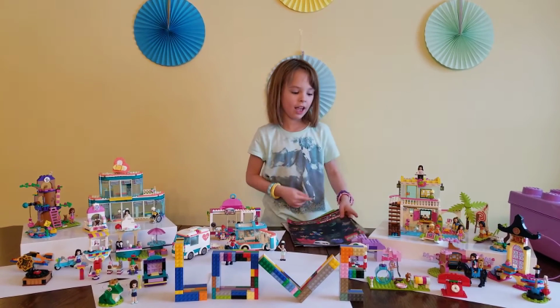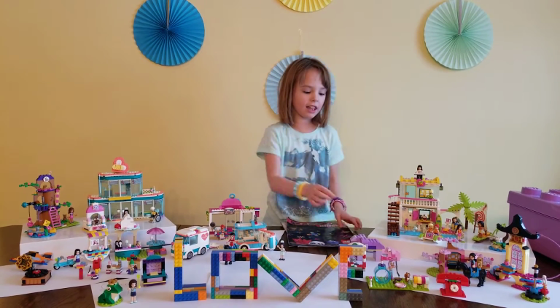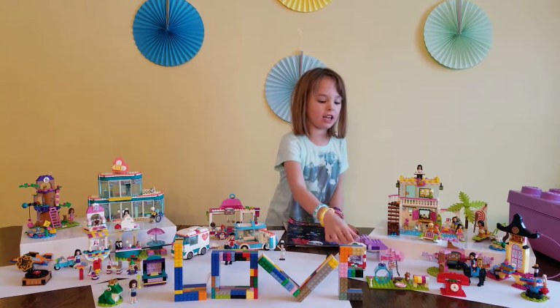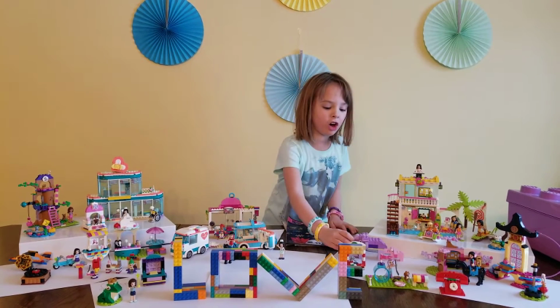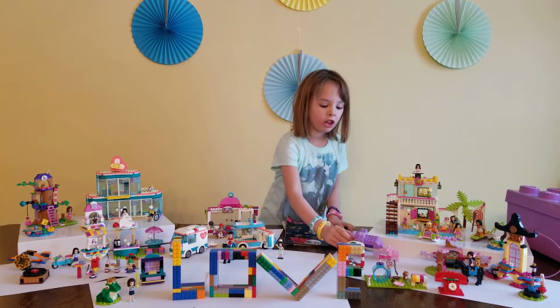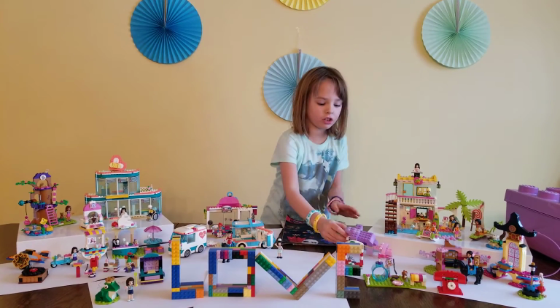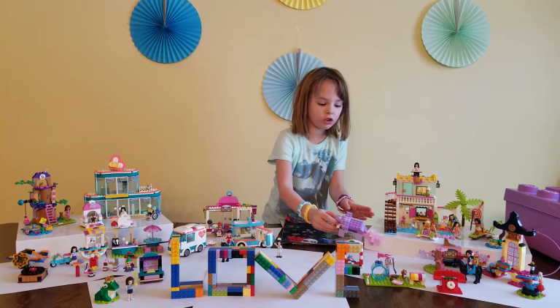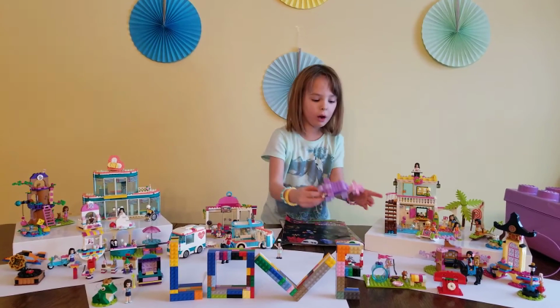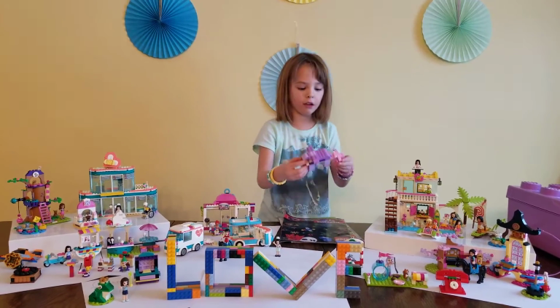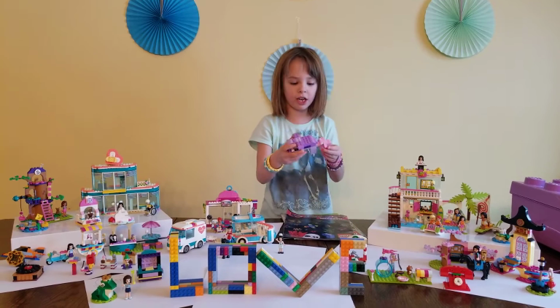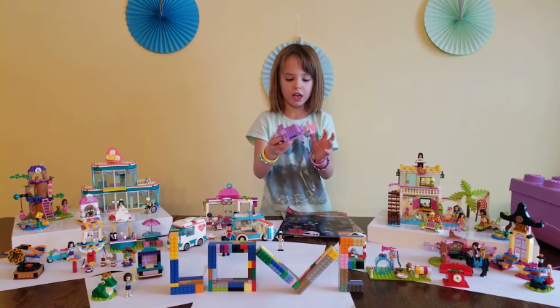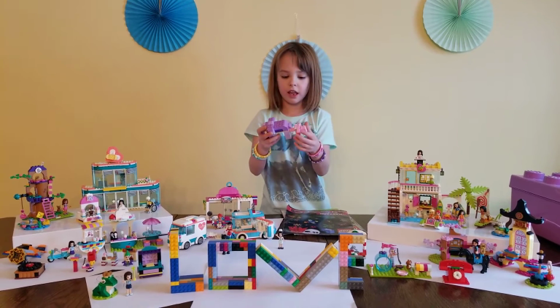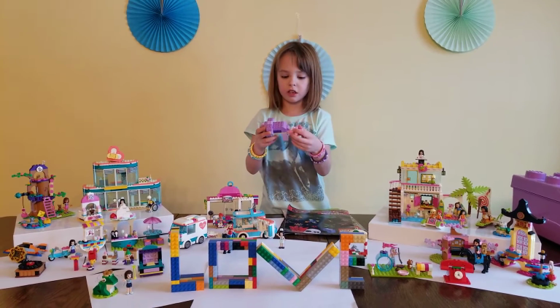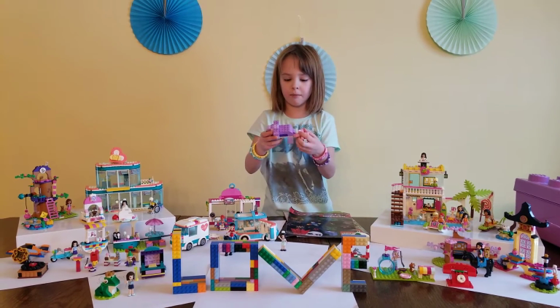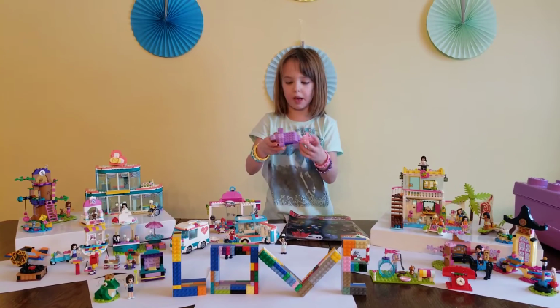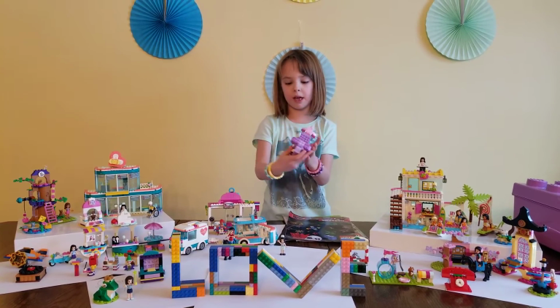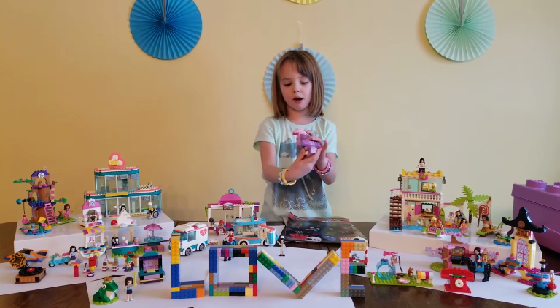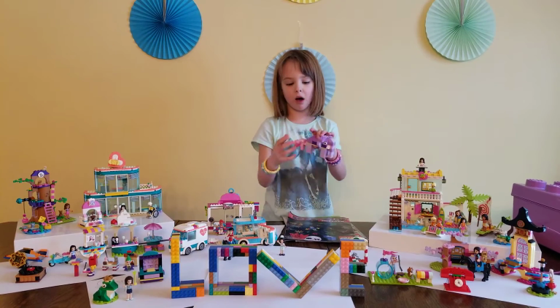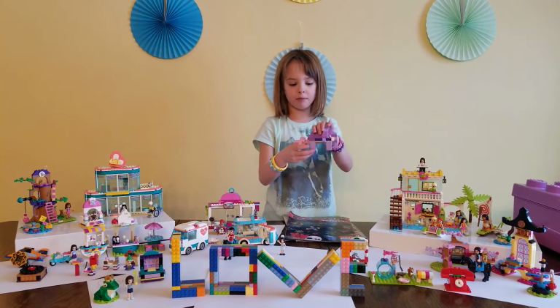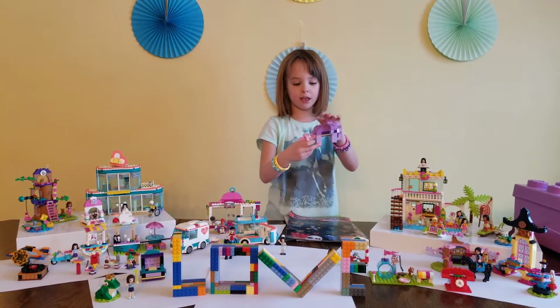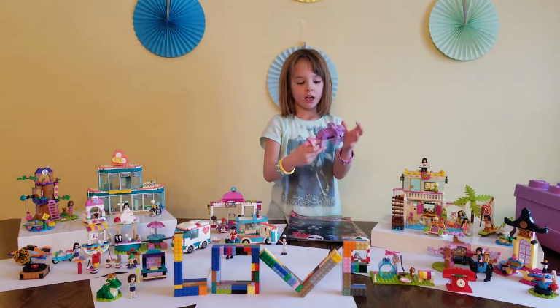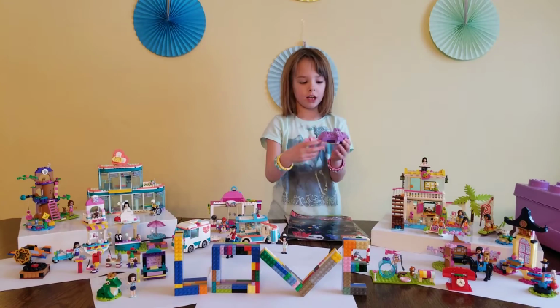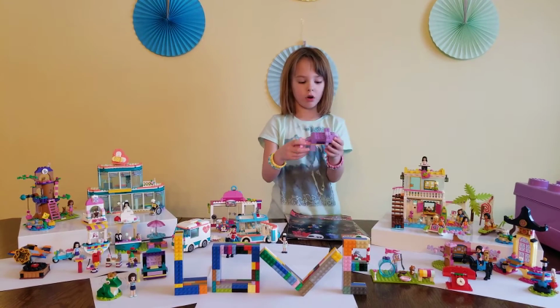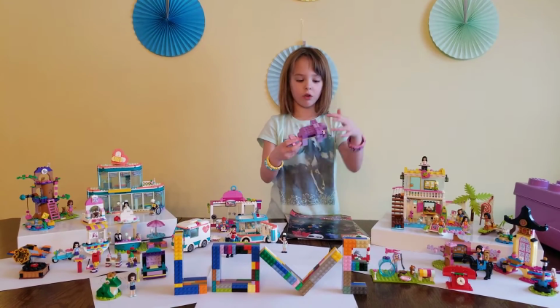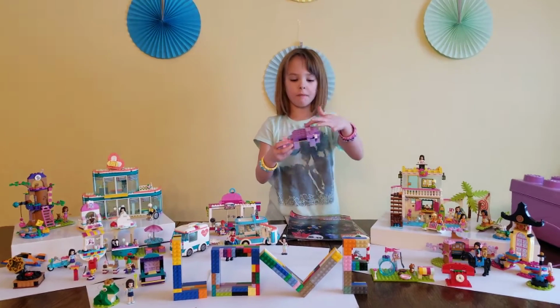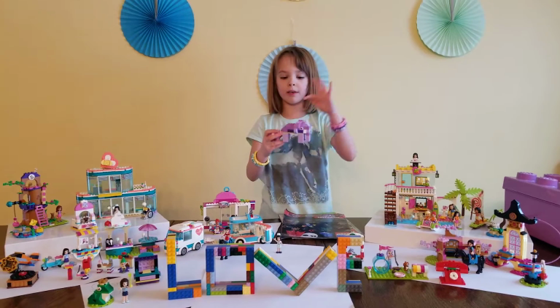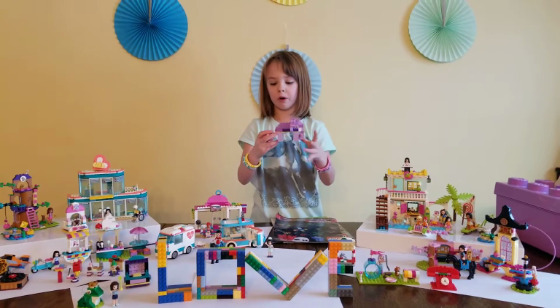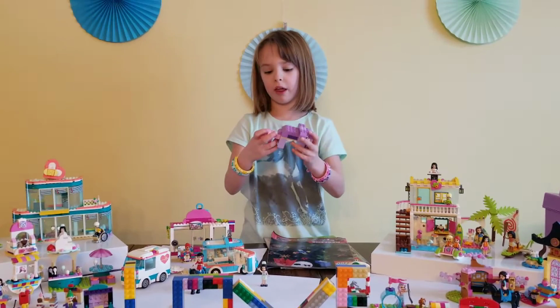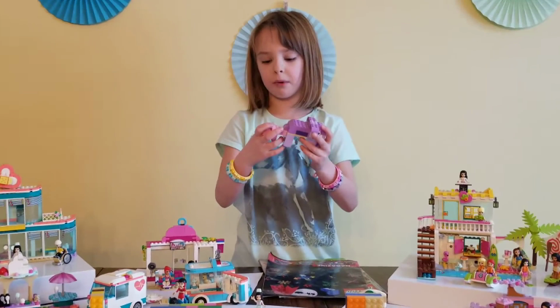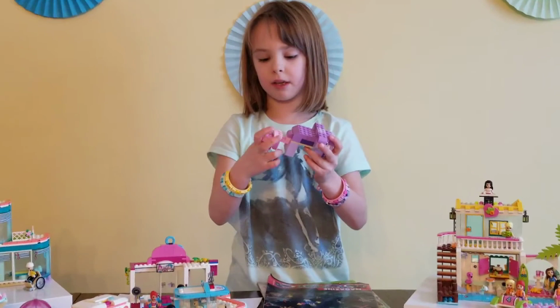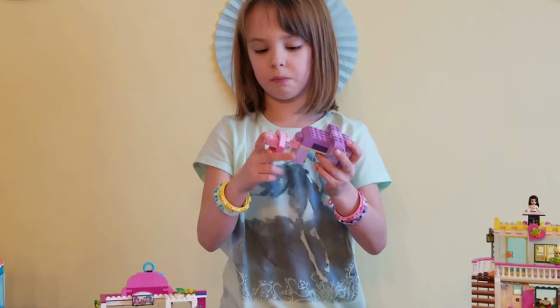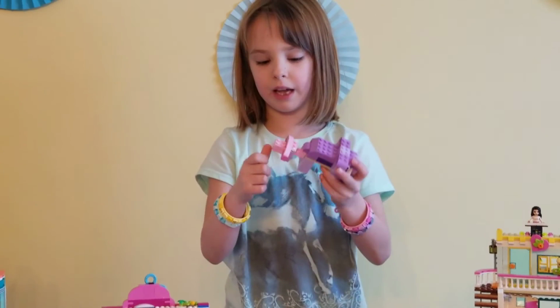And then here there's two elephants. There's a baby and a mommy. It's so cute. The mommy's purple and the baby's pink.